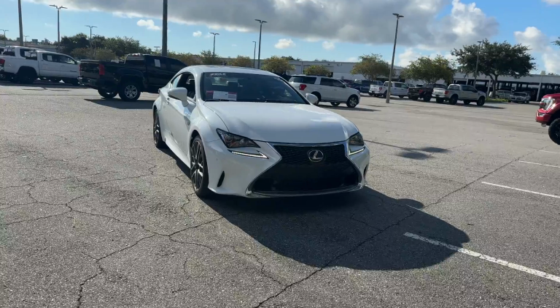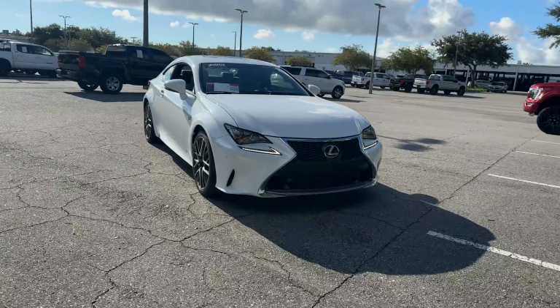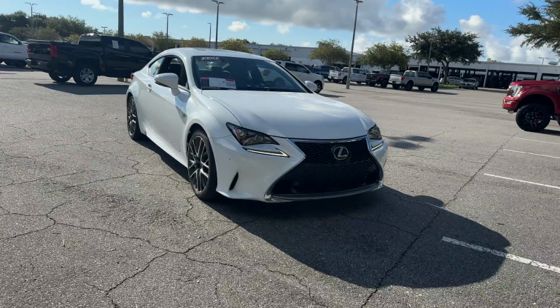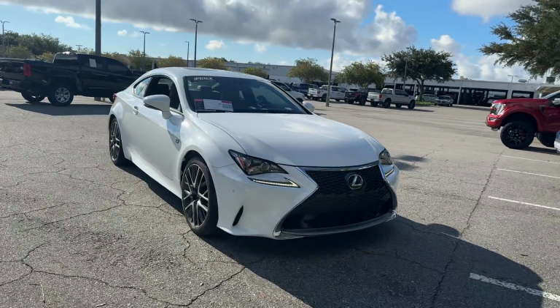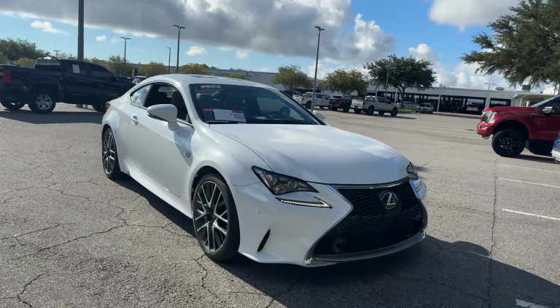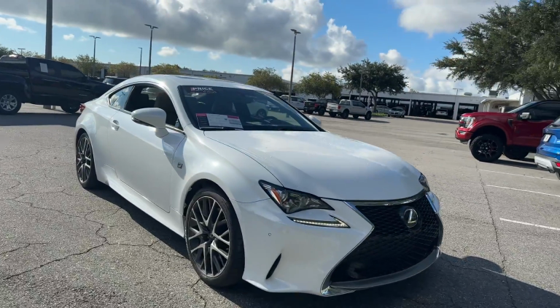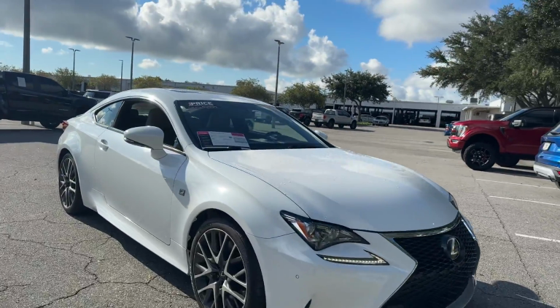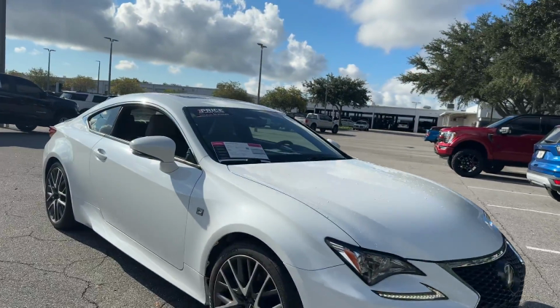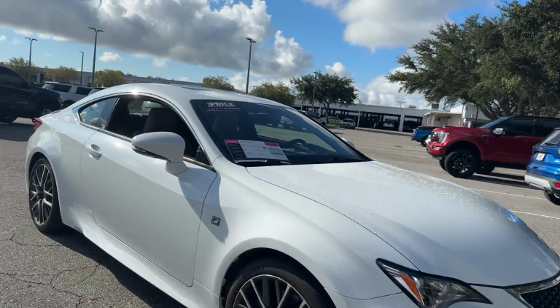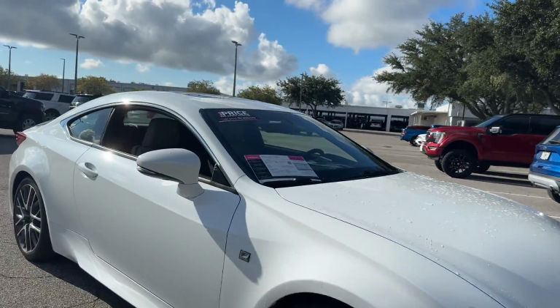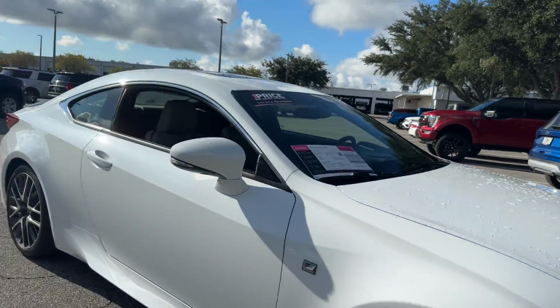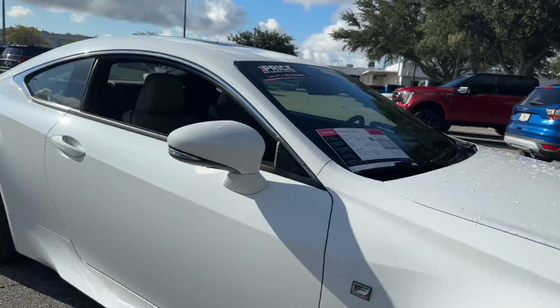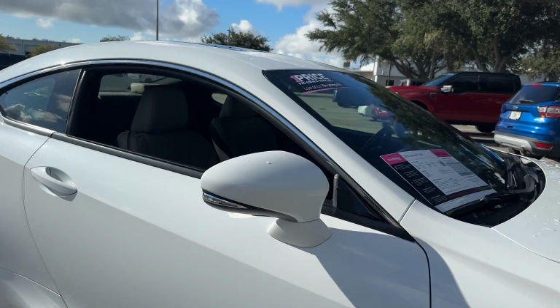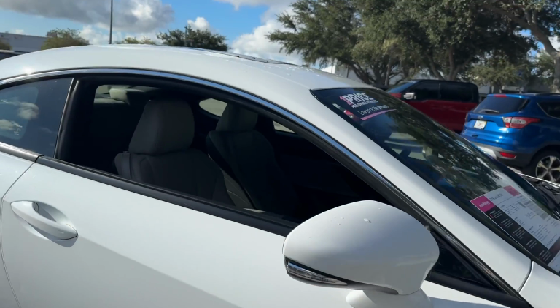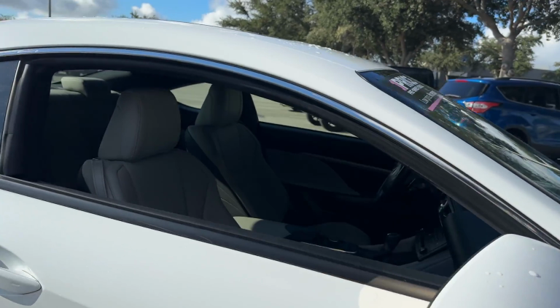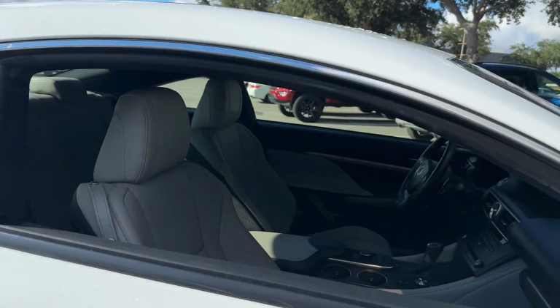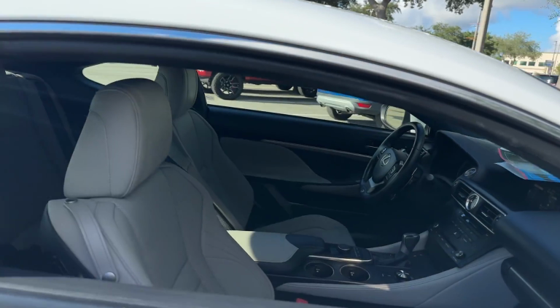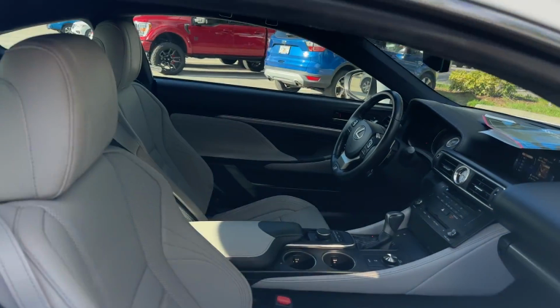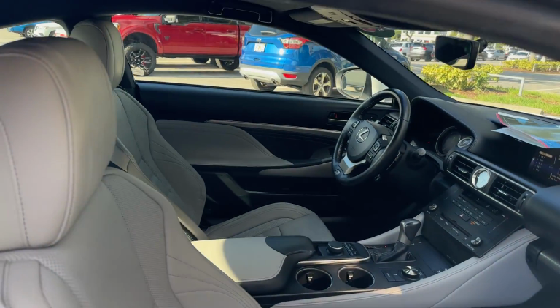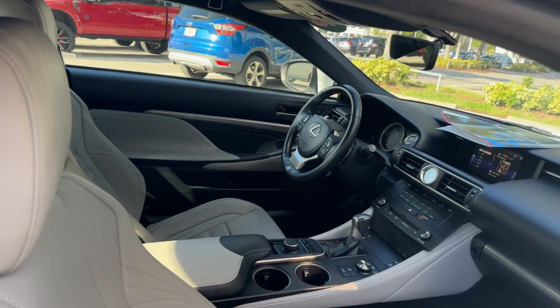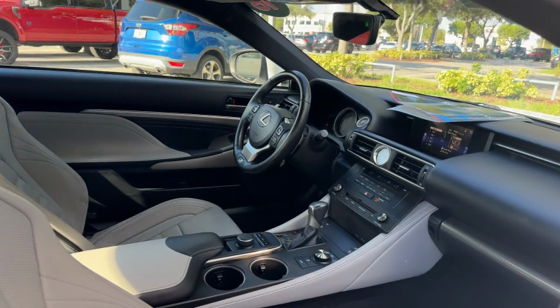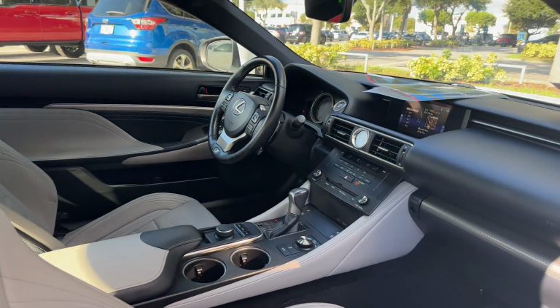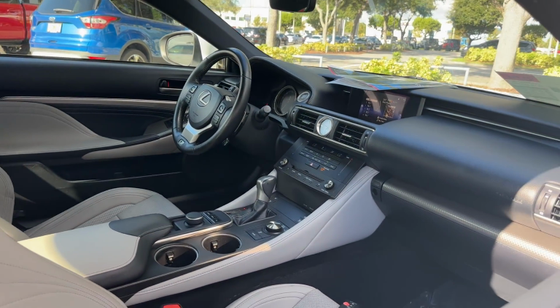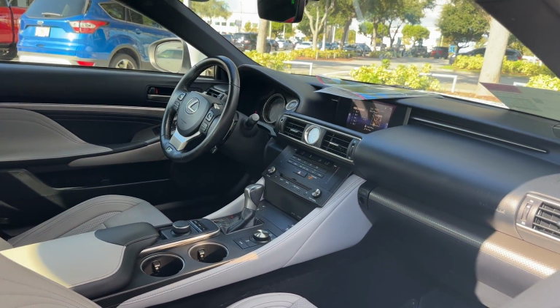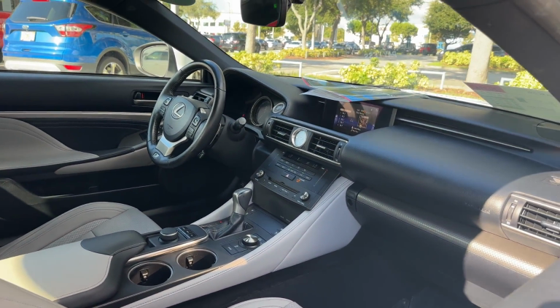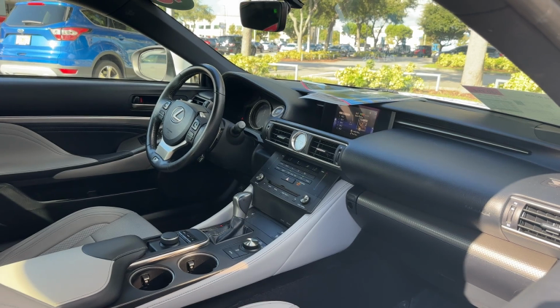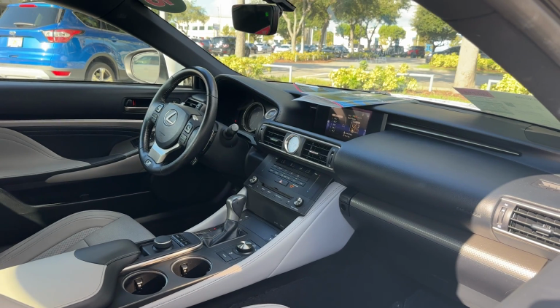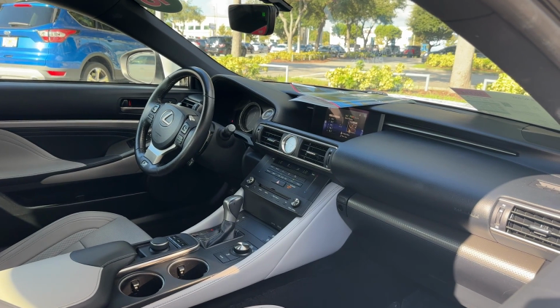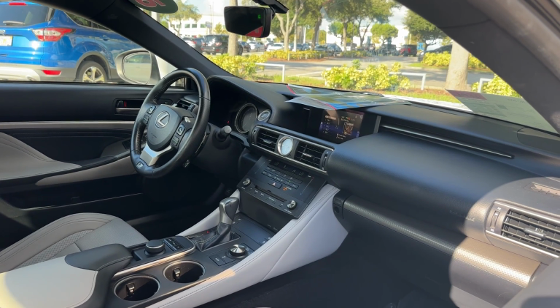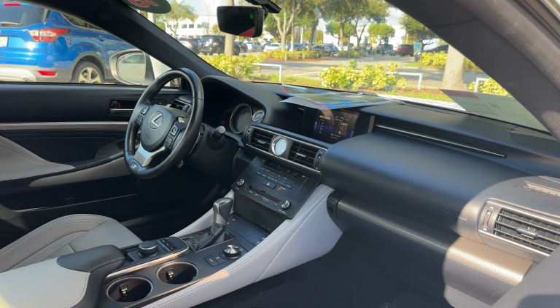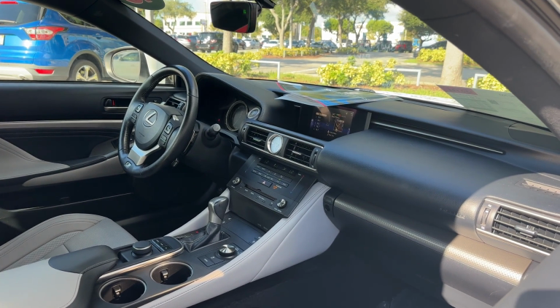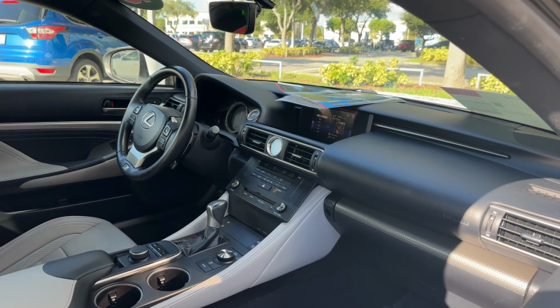This is a 2016 Lexus RC200T, pearl white over gray leather interior. Power driver seat, power windows, locks and mirrors, leather wrap steering wheel, memory seating on the driver's side, and paddle shifters.